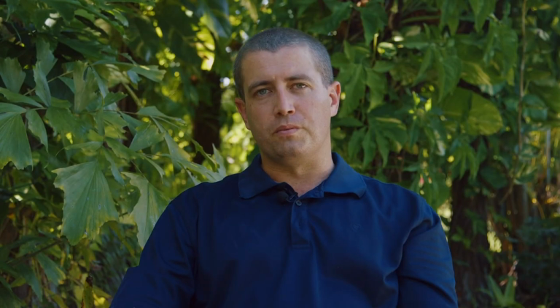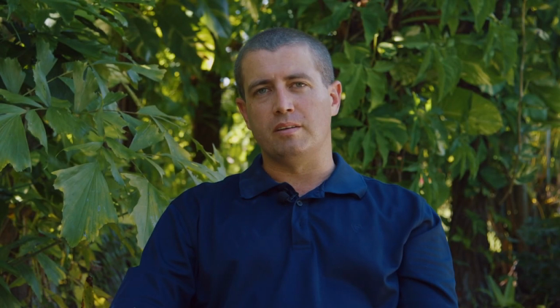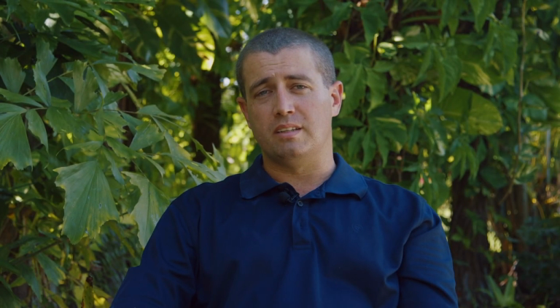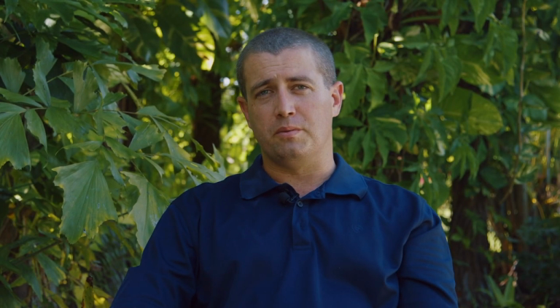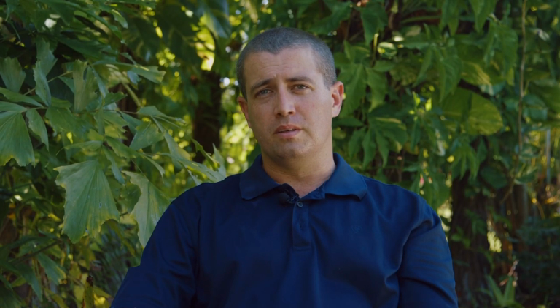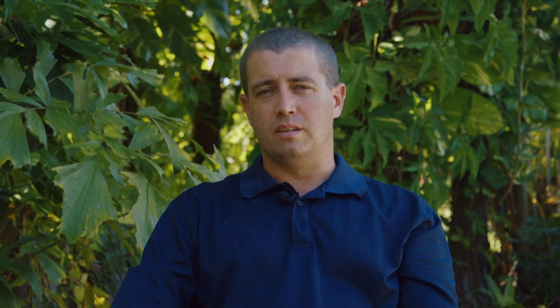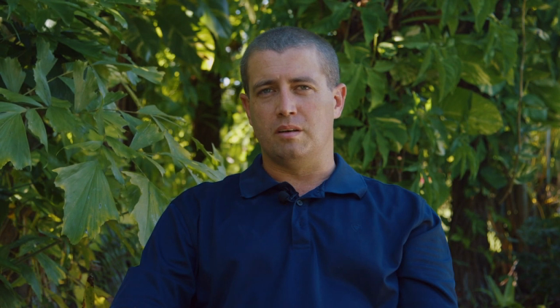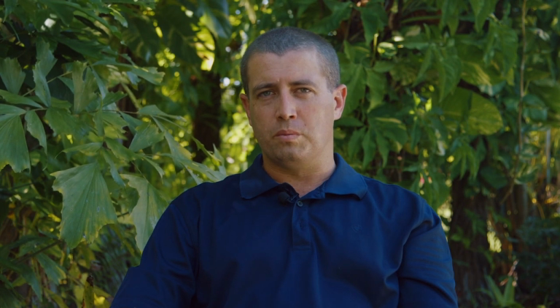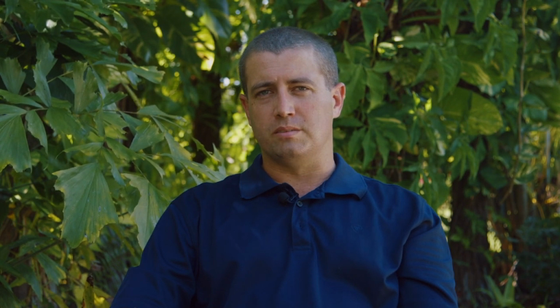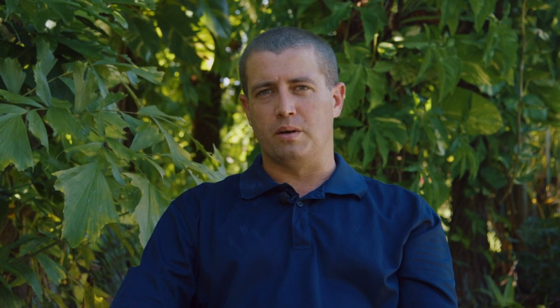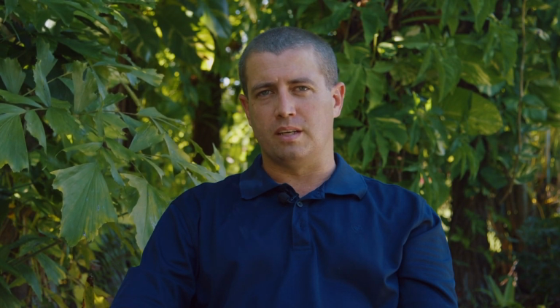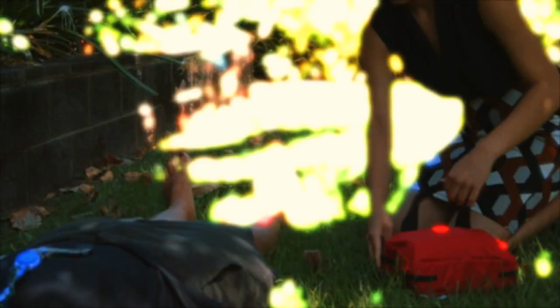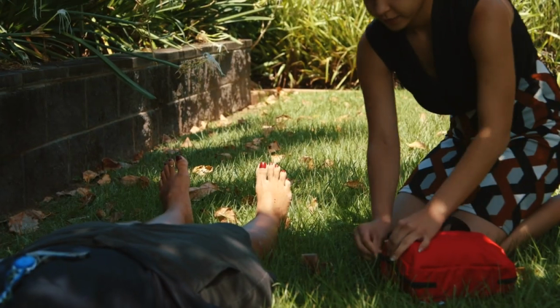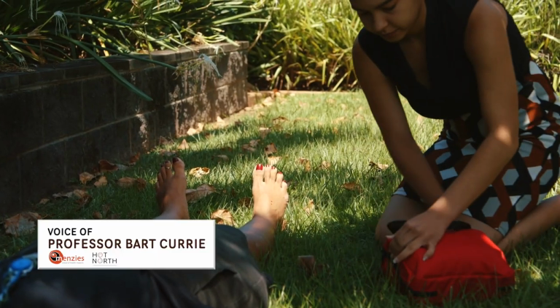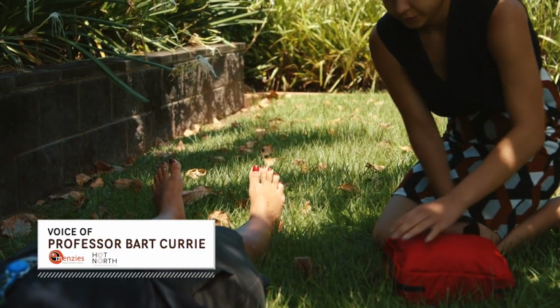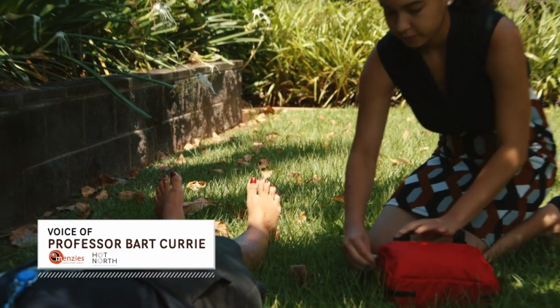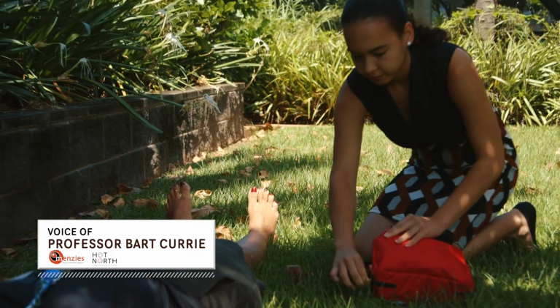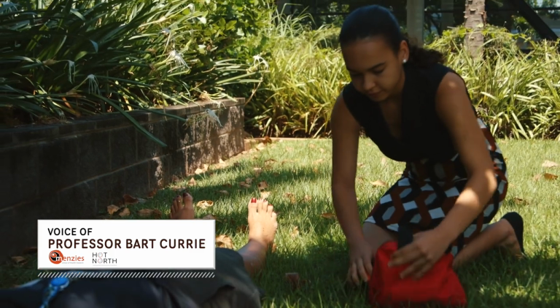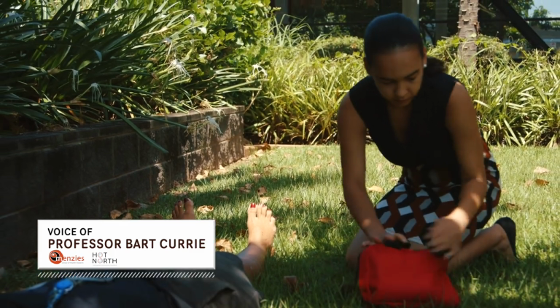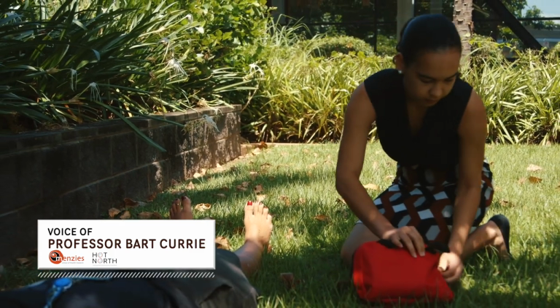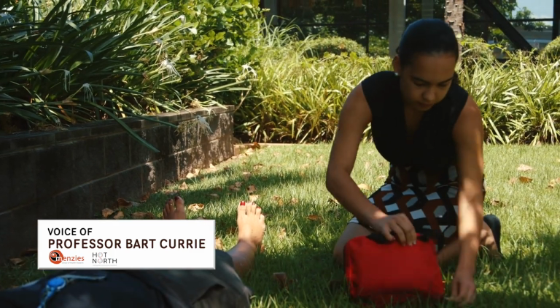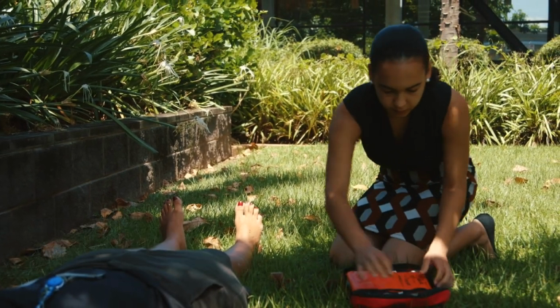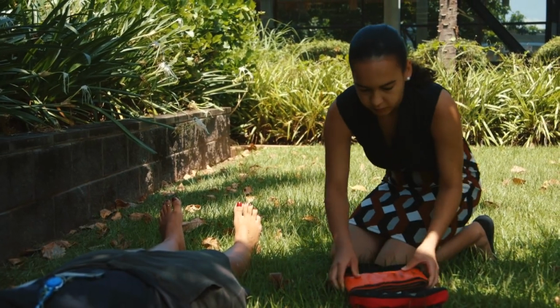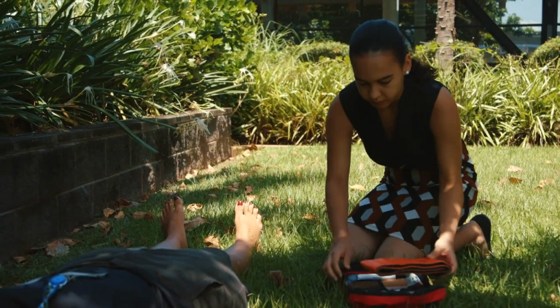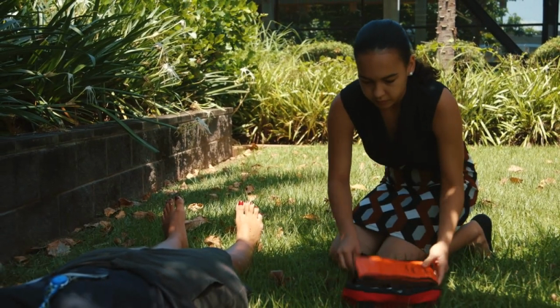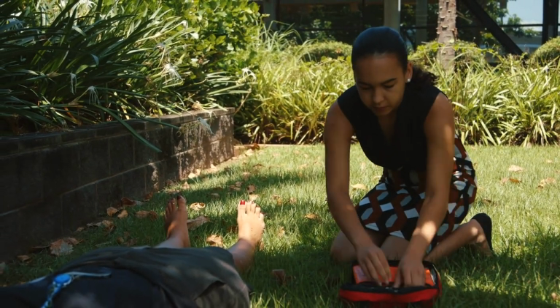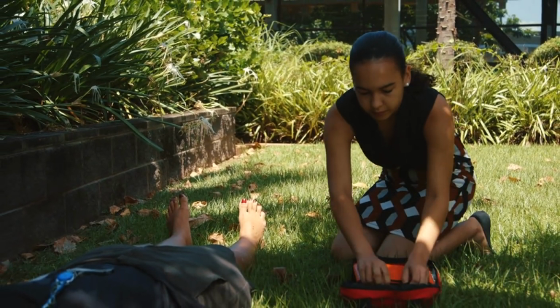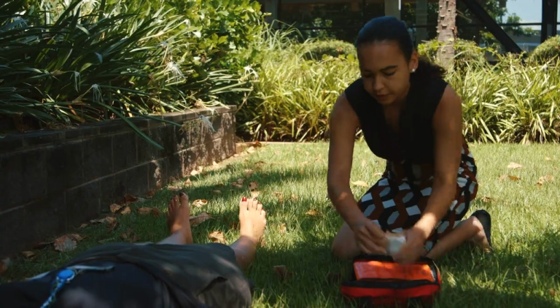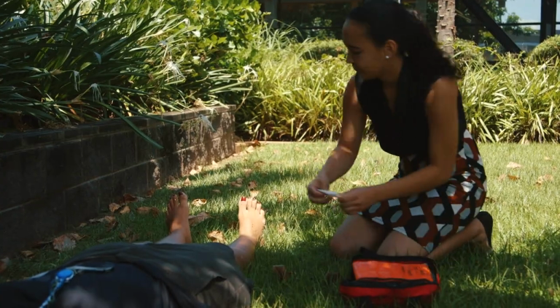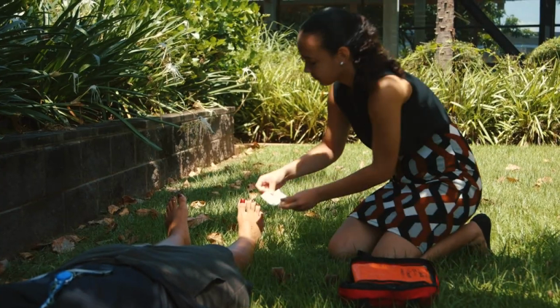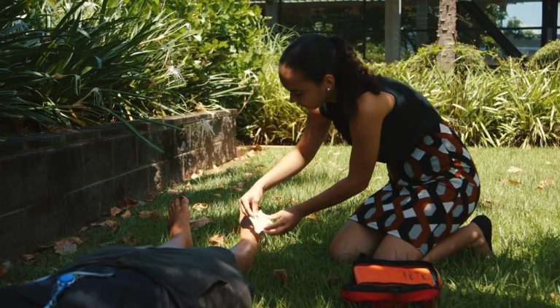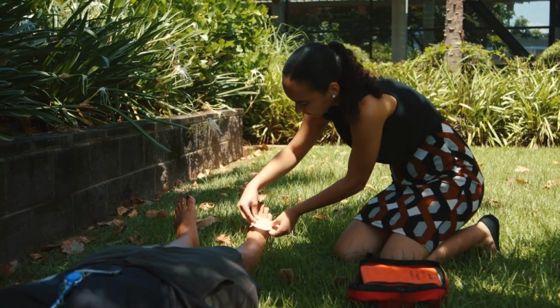Professor Curry is now going to take you through the important parts of snake bite first aid. So here we have Tash providing first aid for this snake bite victim, making sure that she remains completely immobile.